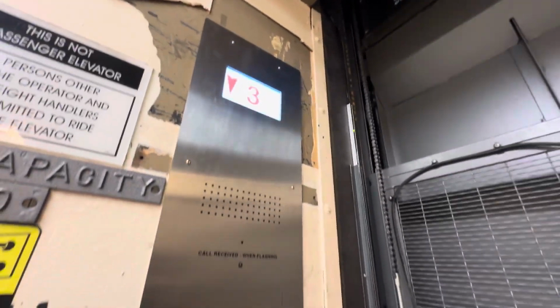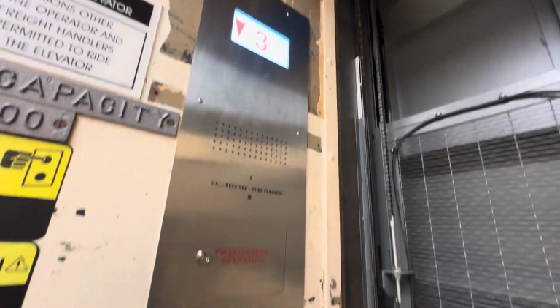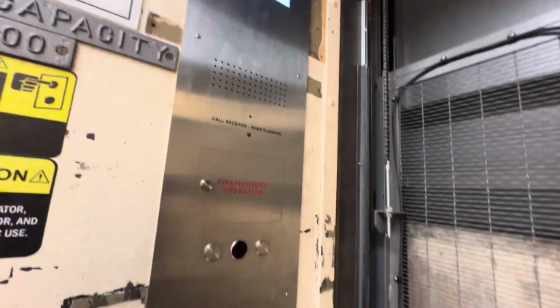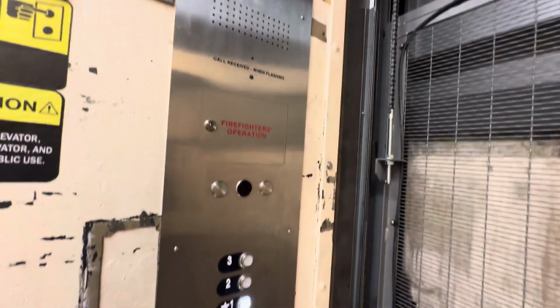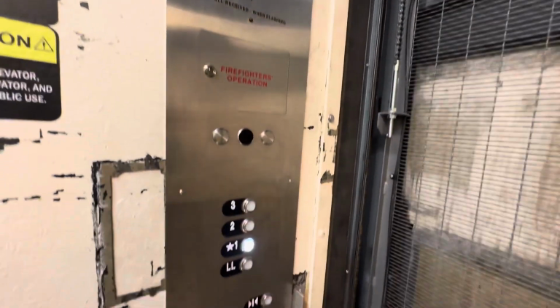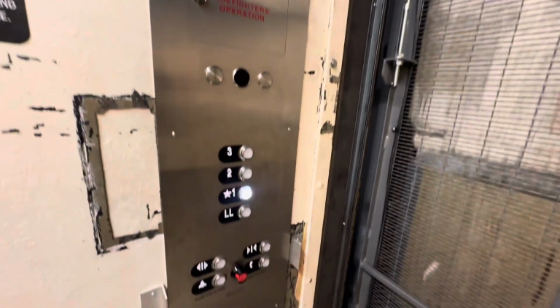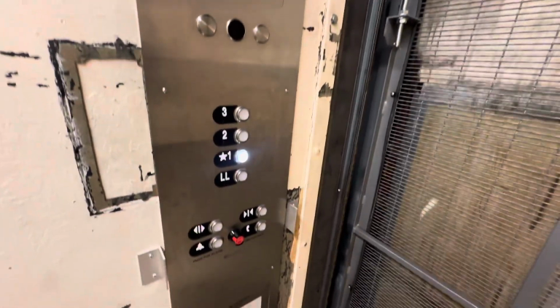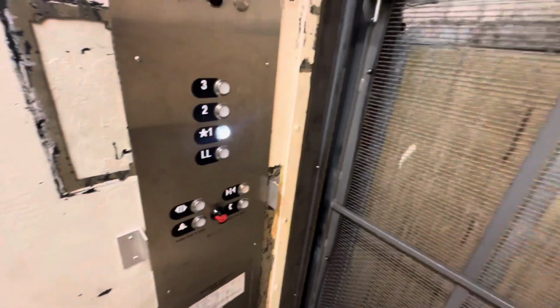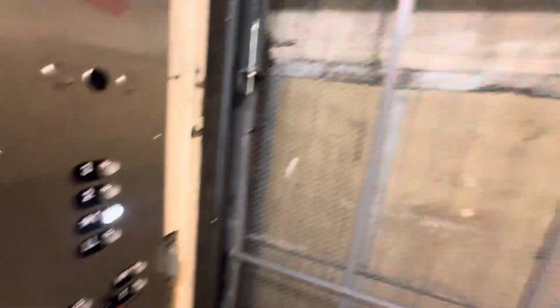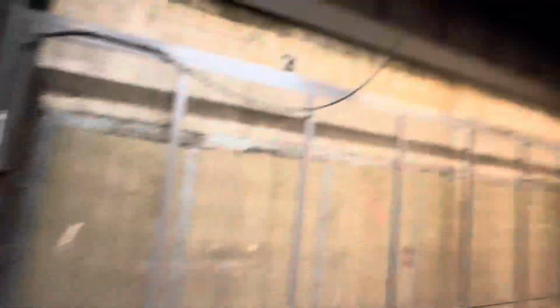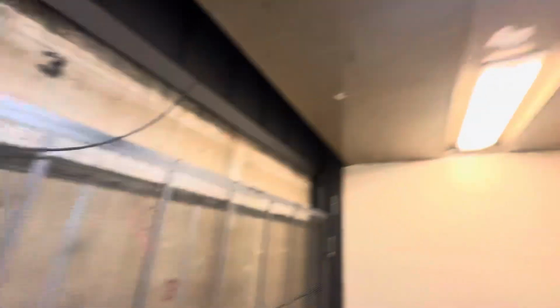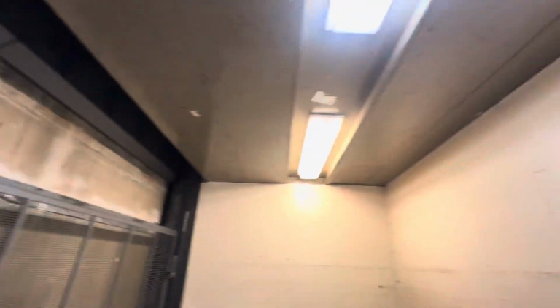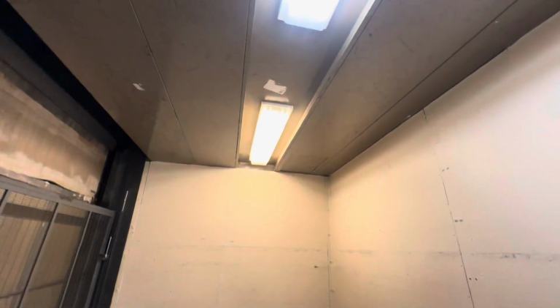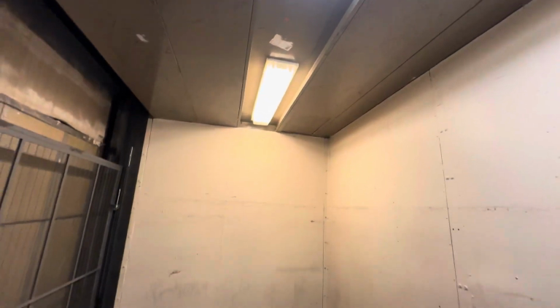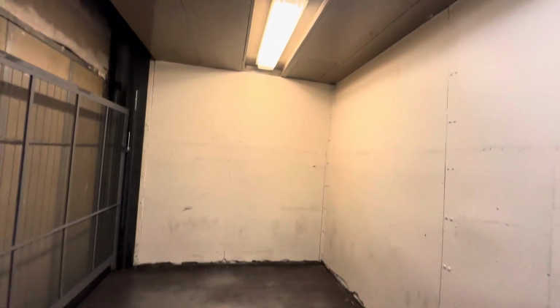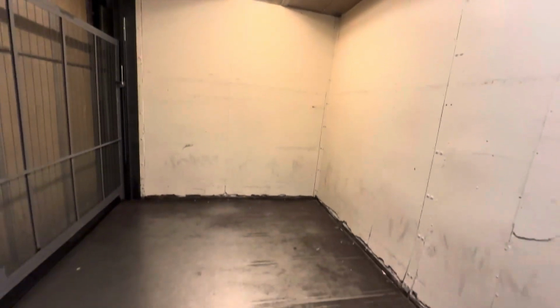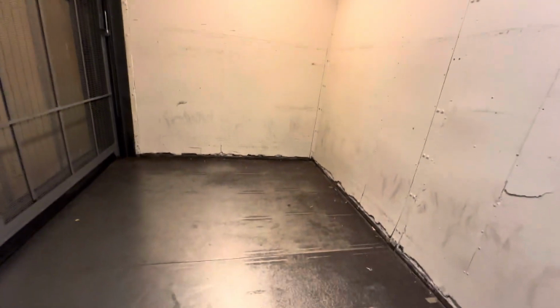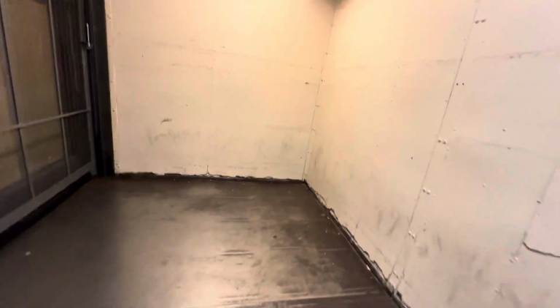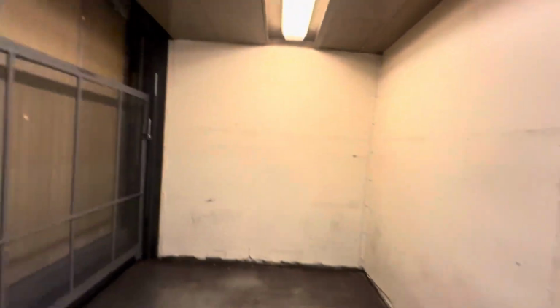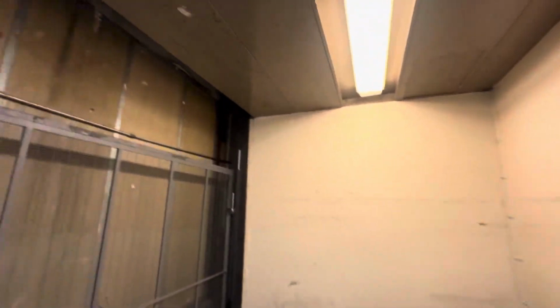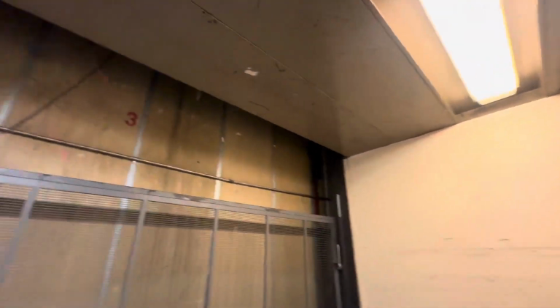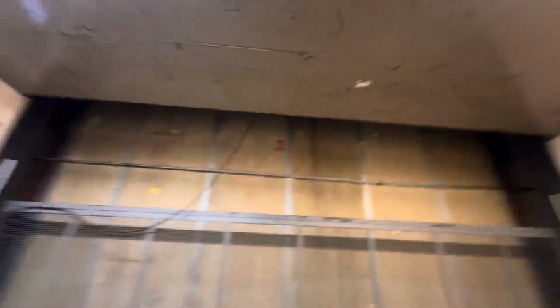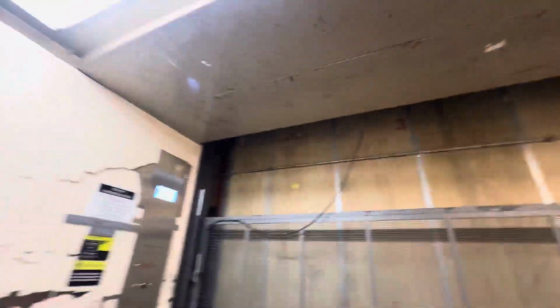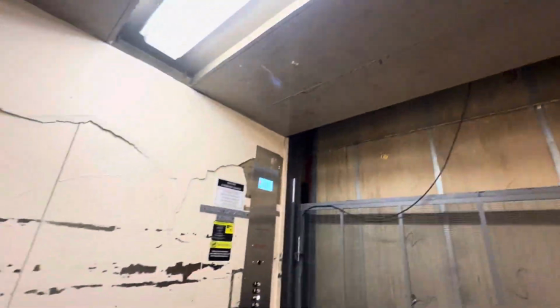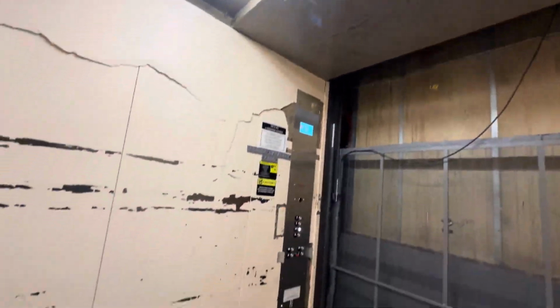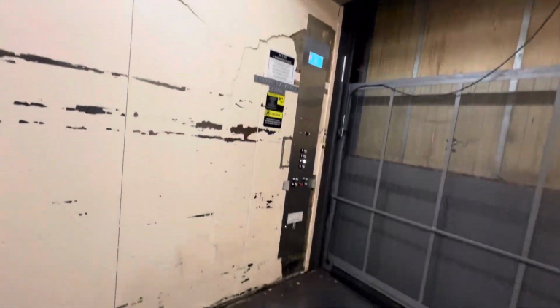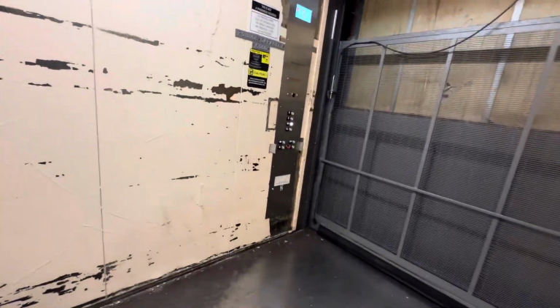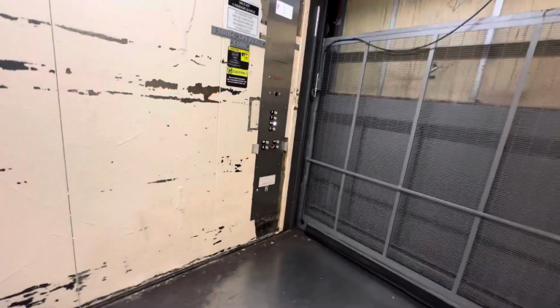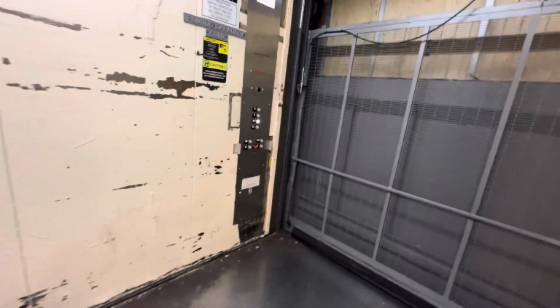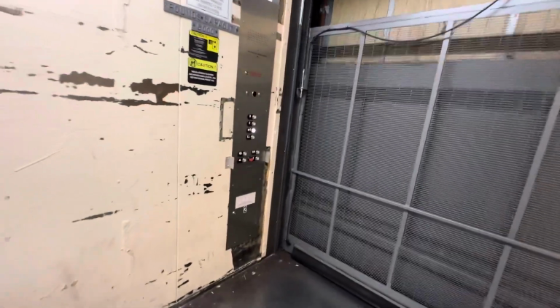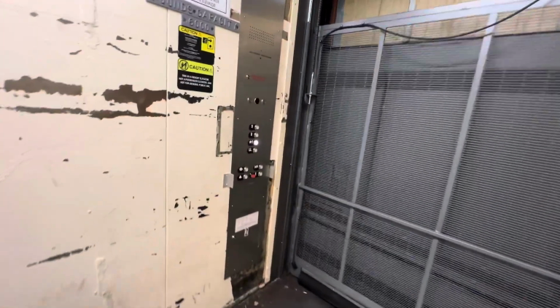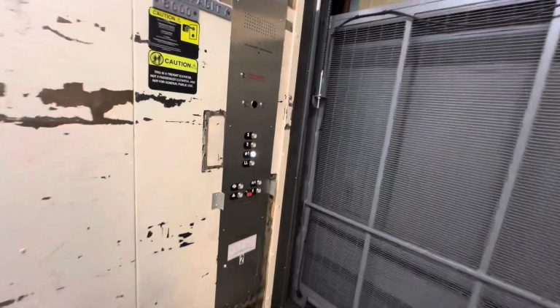Complete modernization. This freight's pretty easy to get to, though, because nobody fucking works at the store, really. So it's pretty empty.